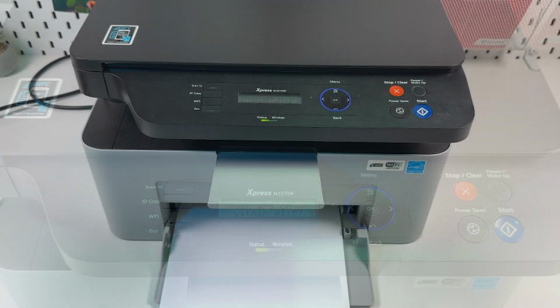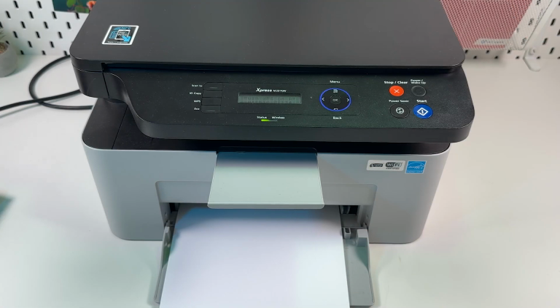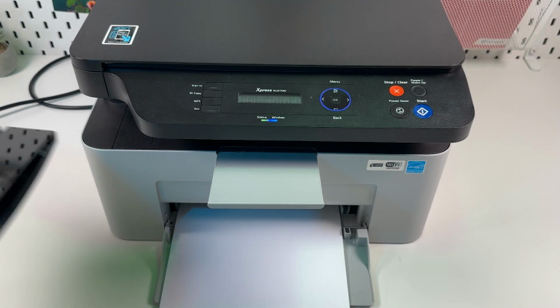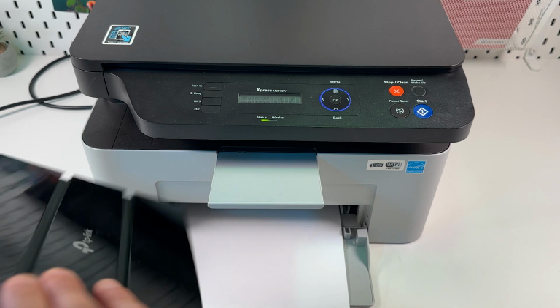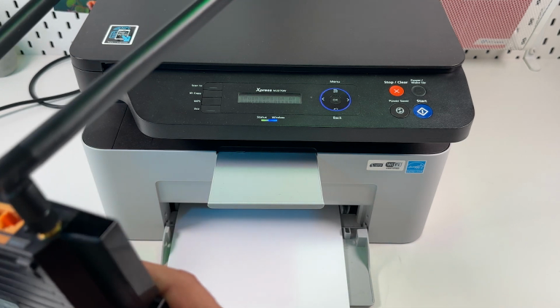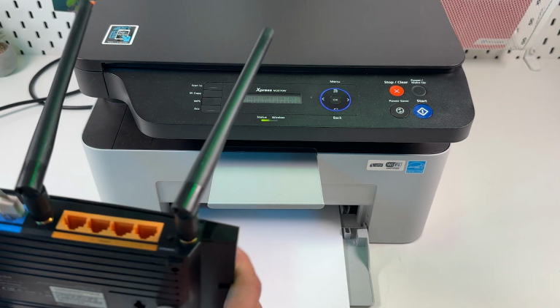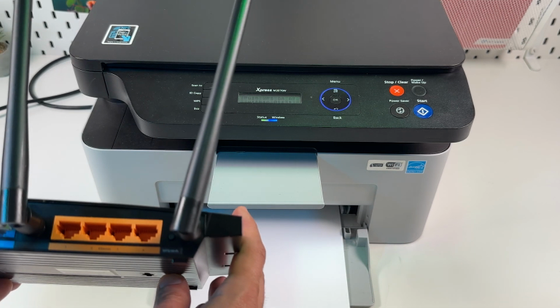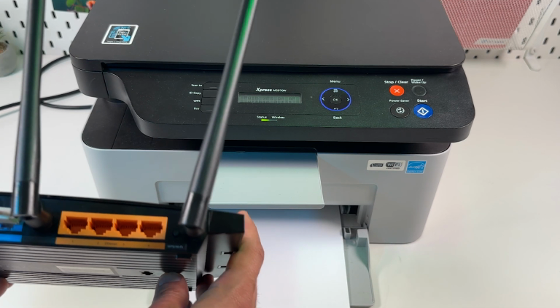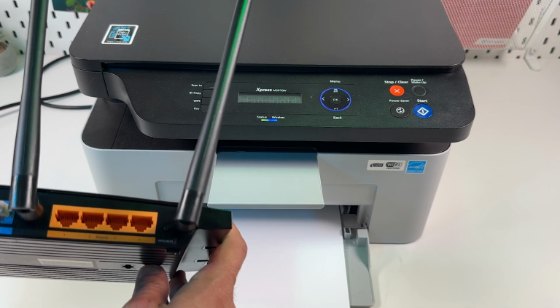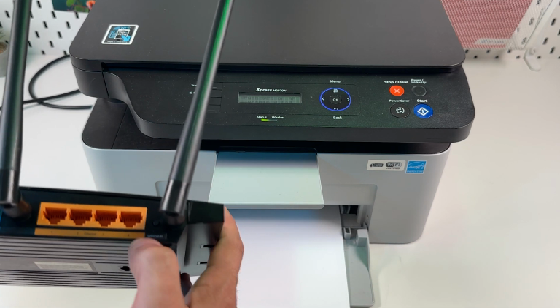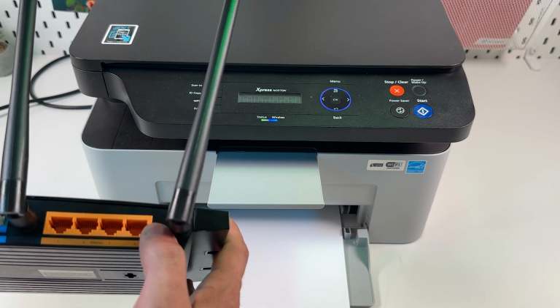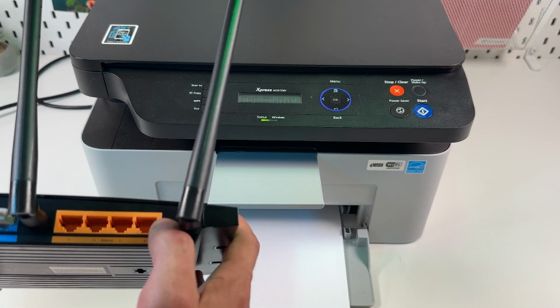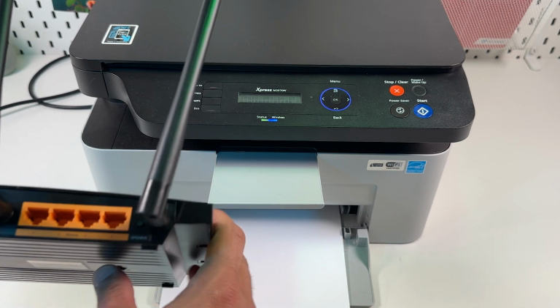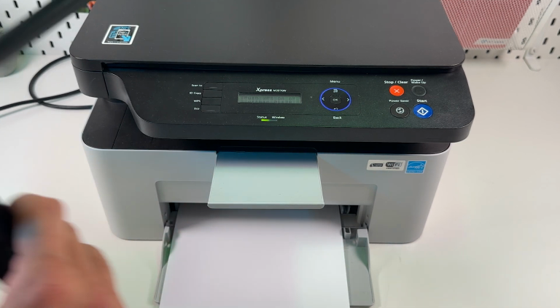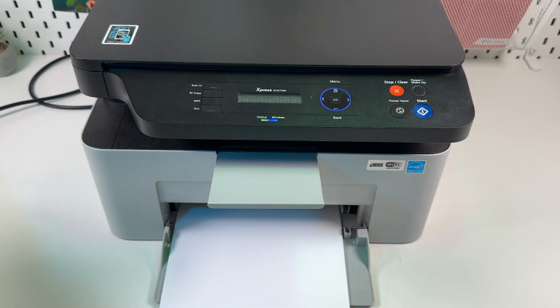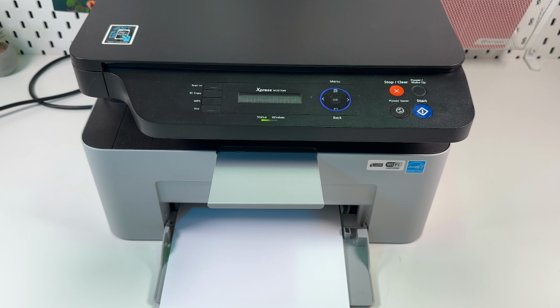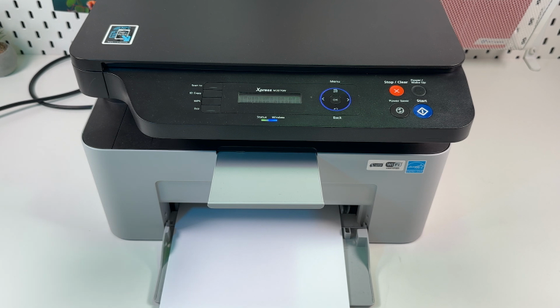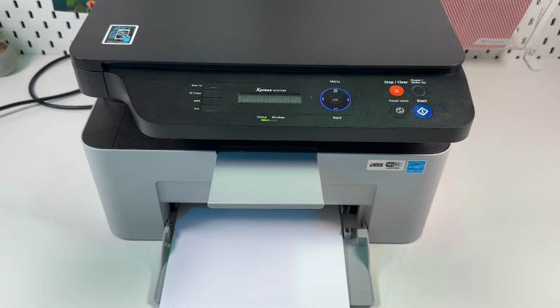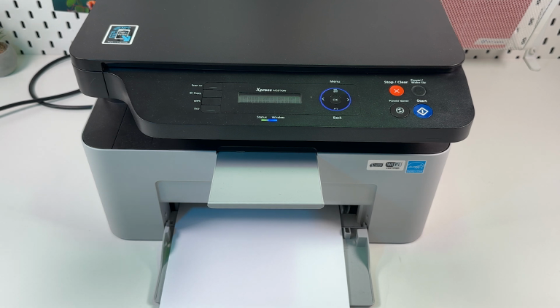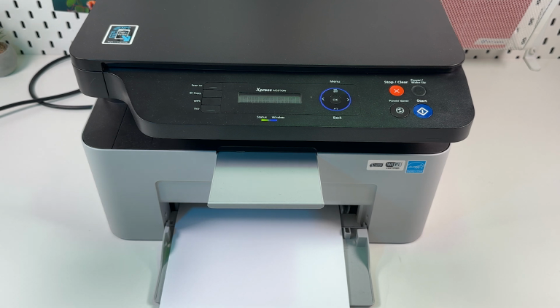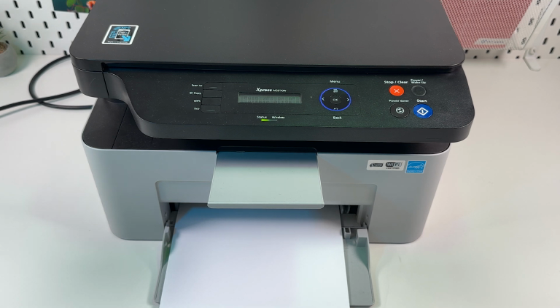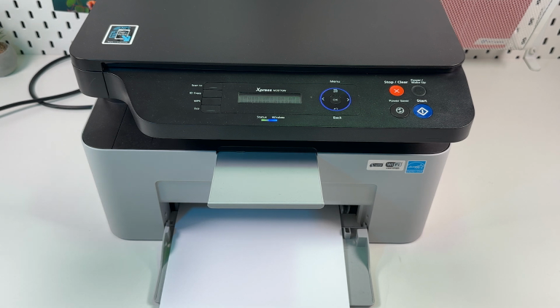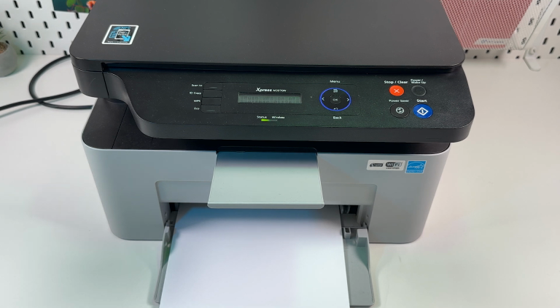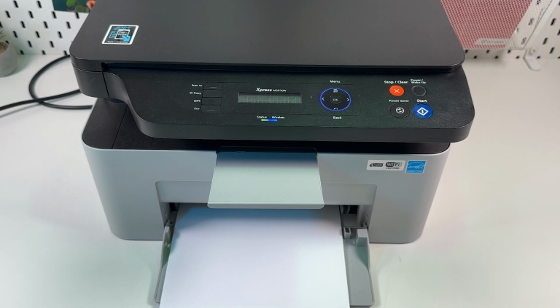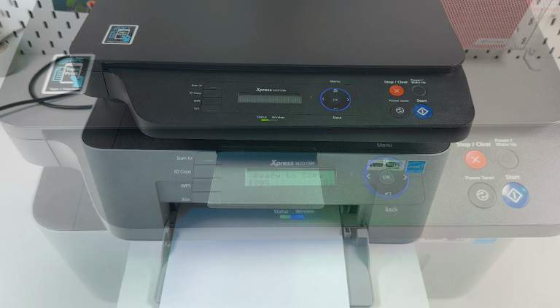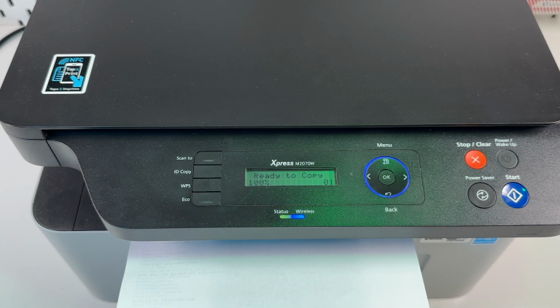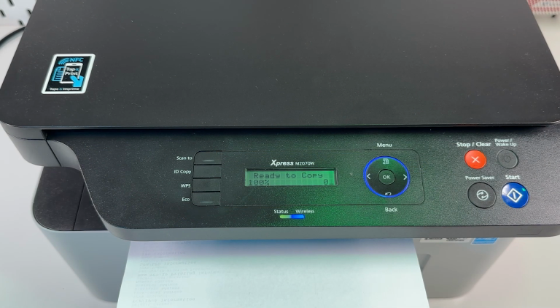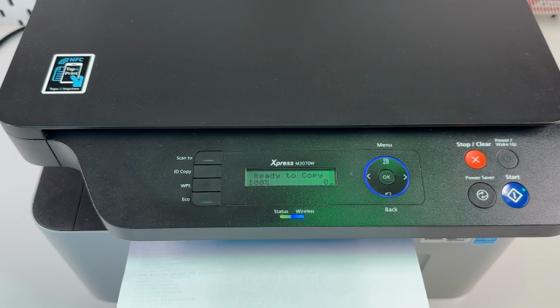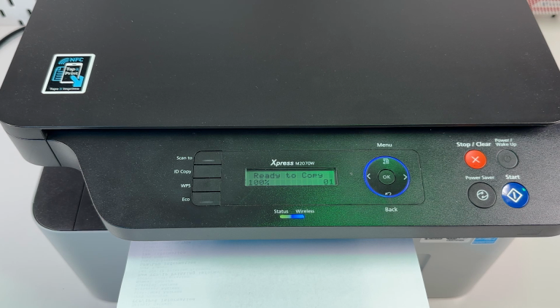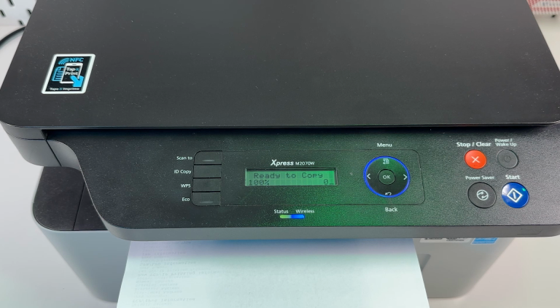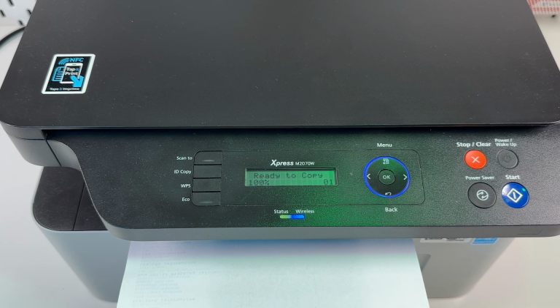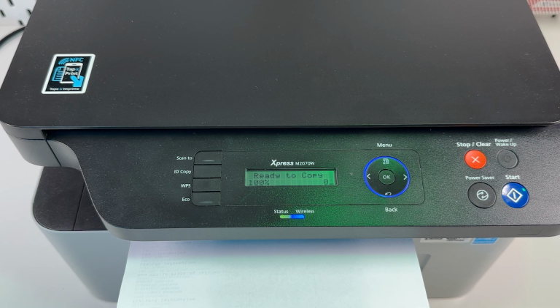Within 2 minutes, find the WPS button on your Wi-Fi router and just press it once. Wait for the connection to establish. Once the wireless indicator starts glowing solid, your printer is ready.